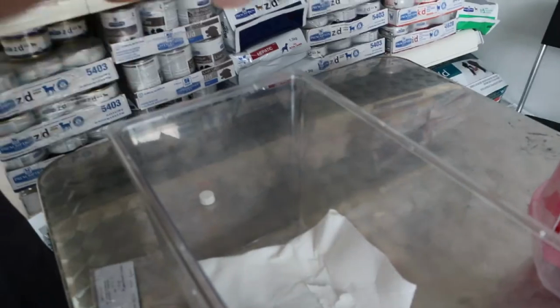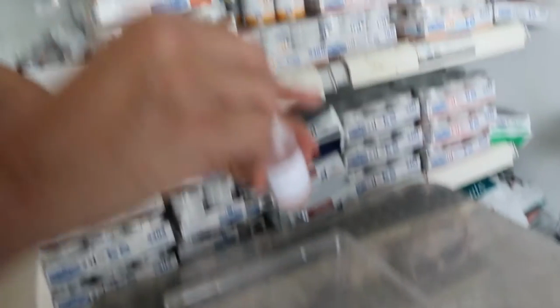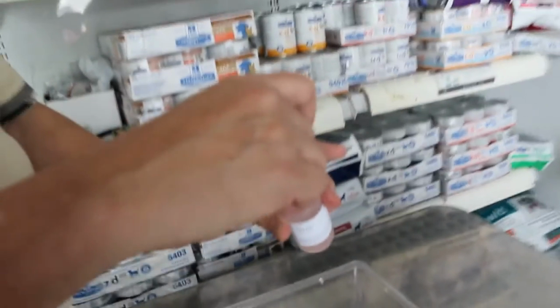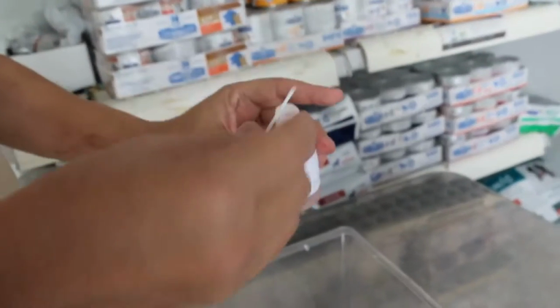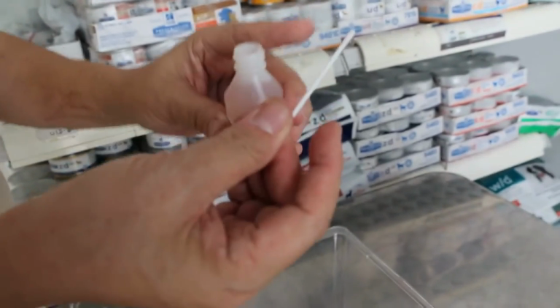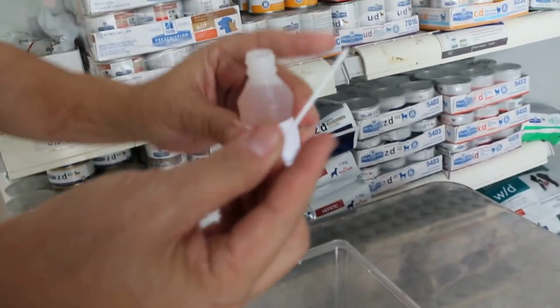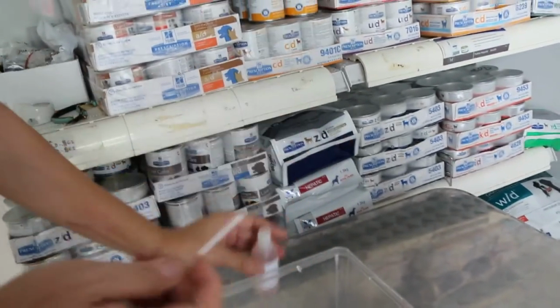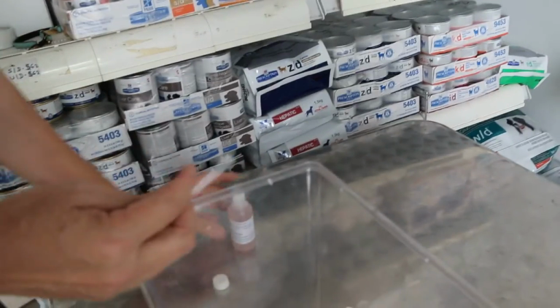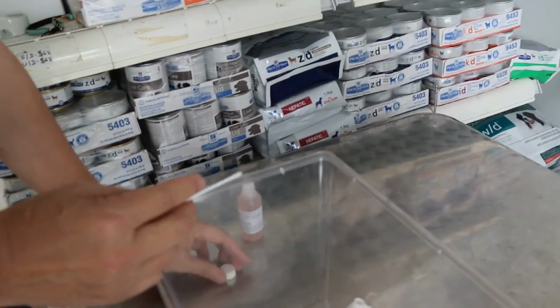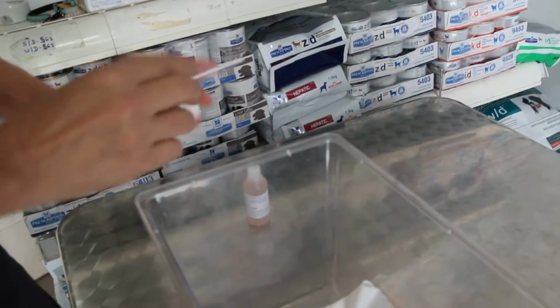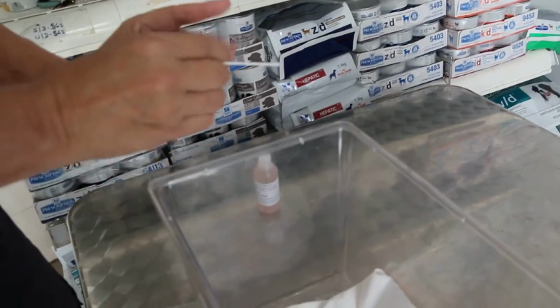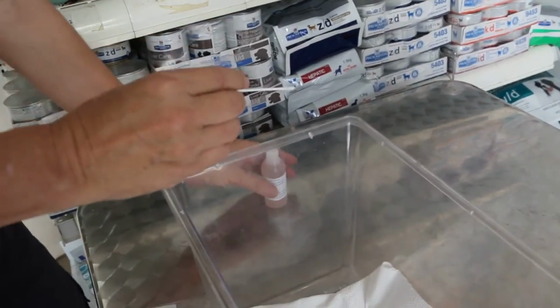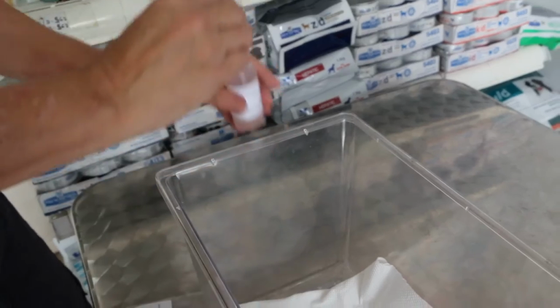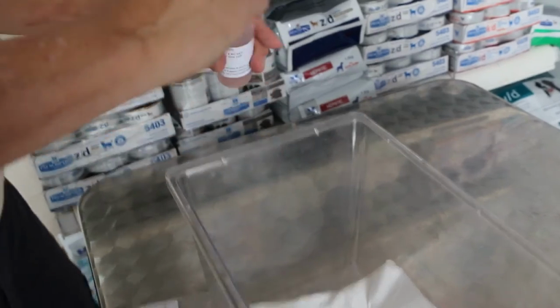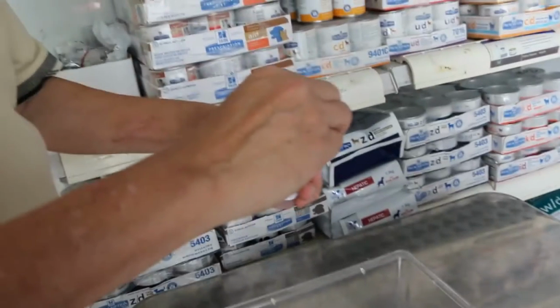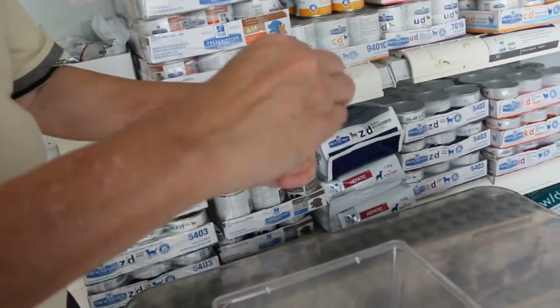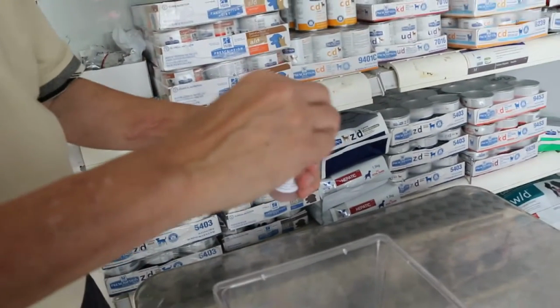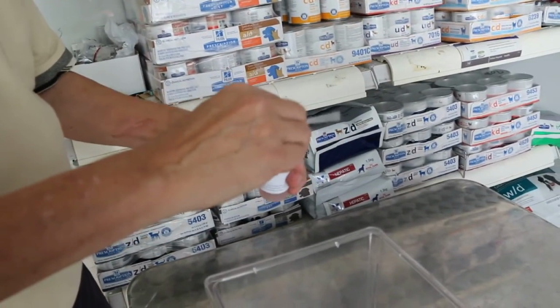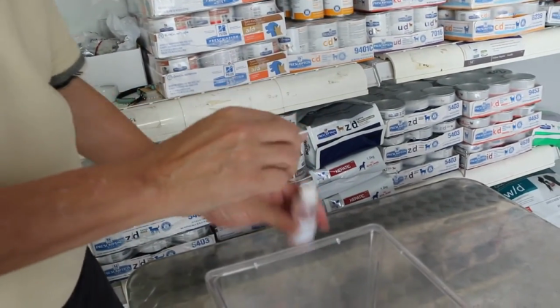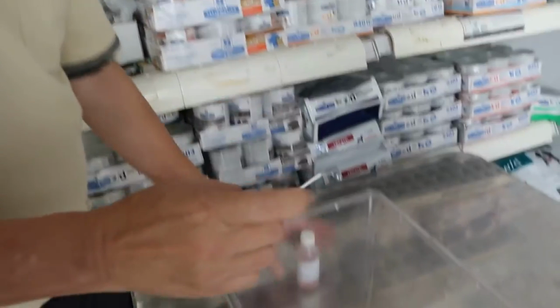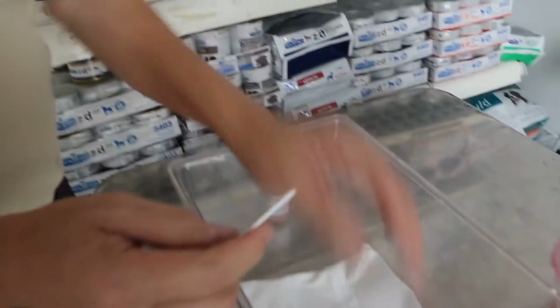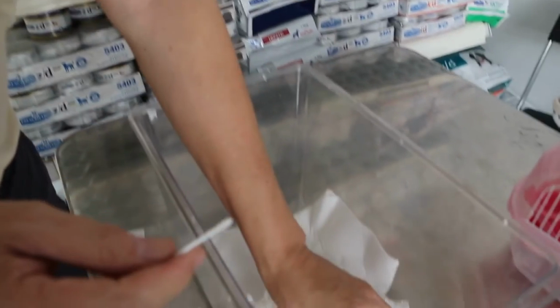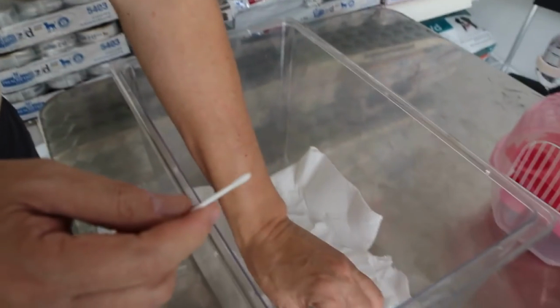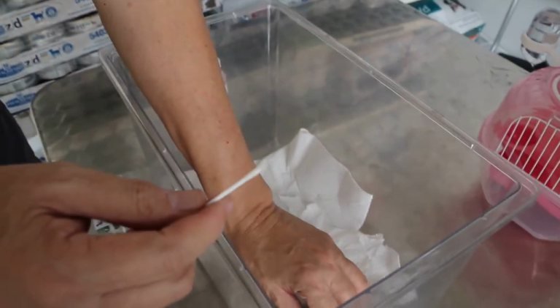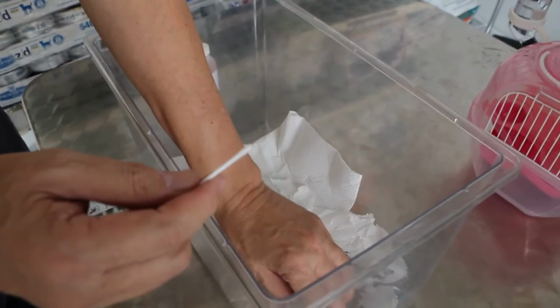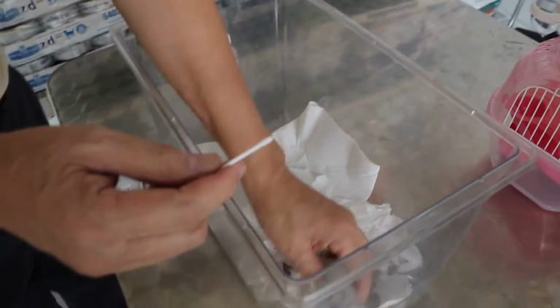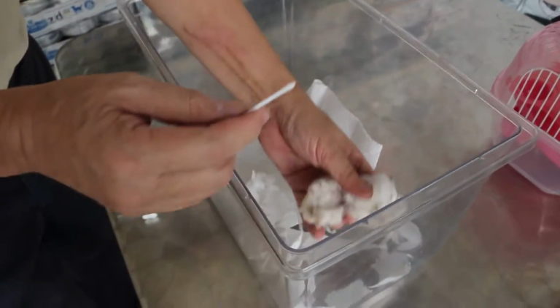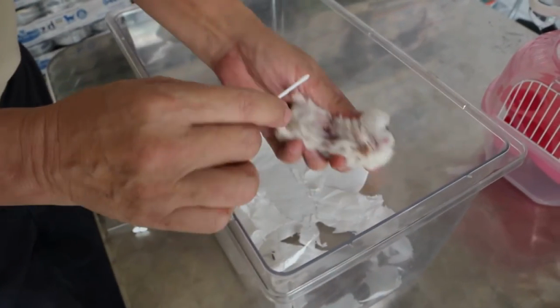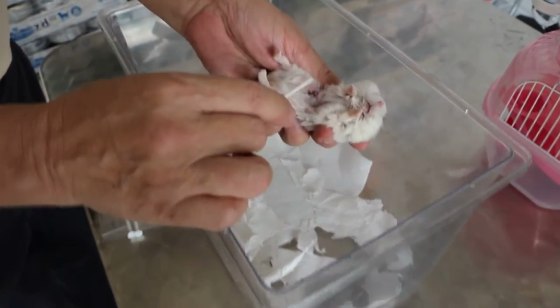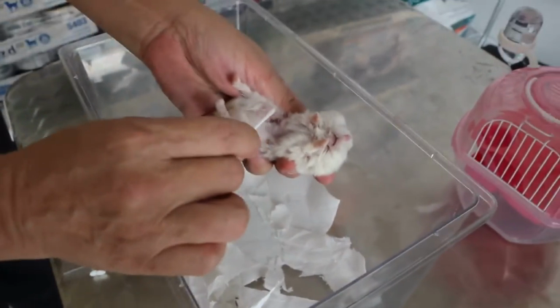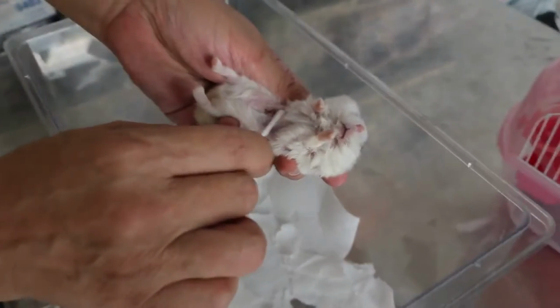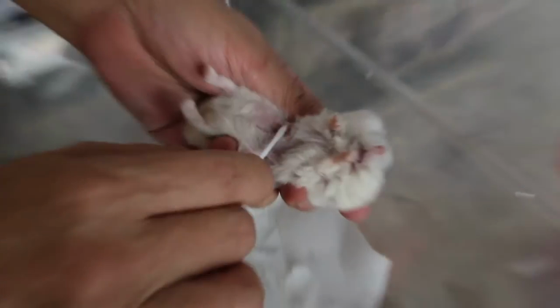You get a thin cotton bud — a very thin one, not too fat. Then close the cap first. Glyxidin. Then hold properly, and you just clean the wound.